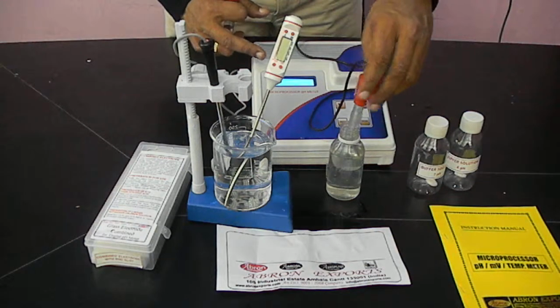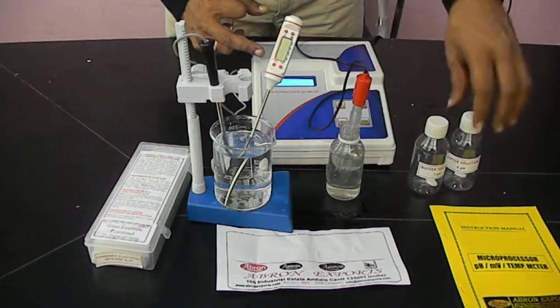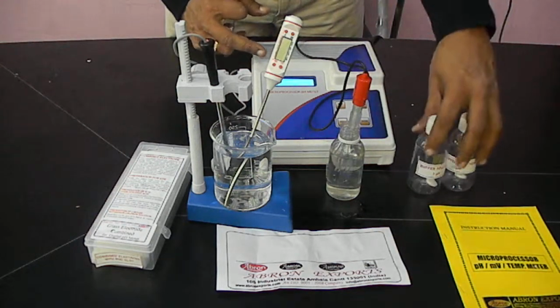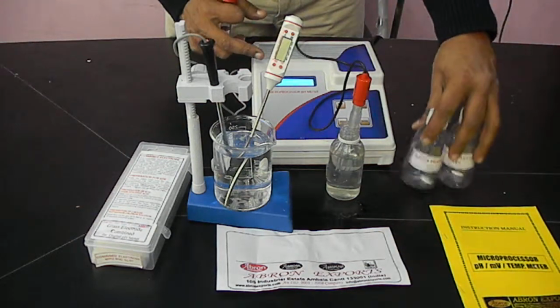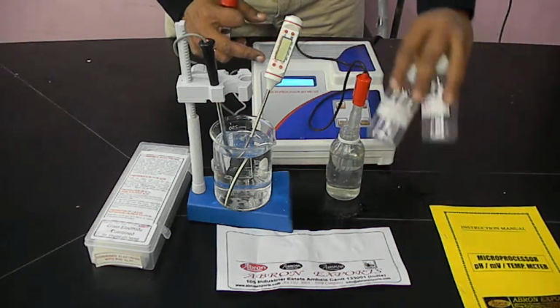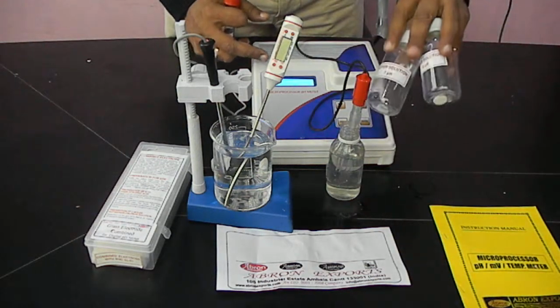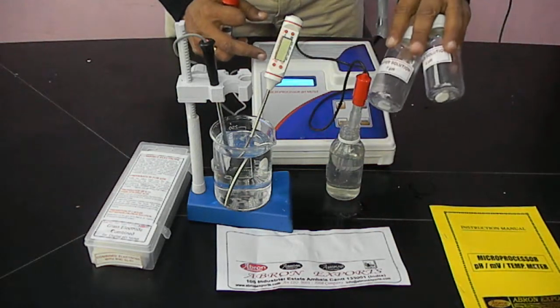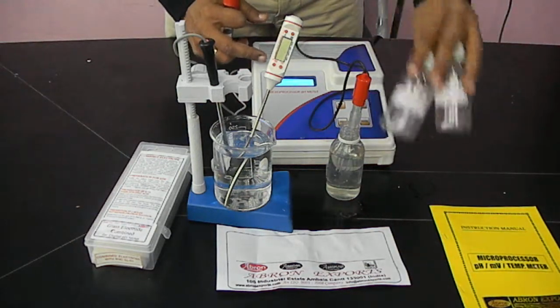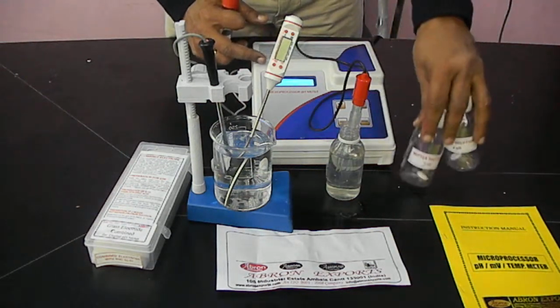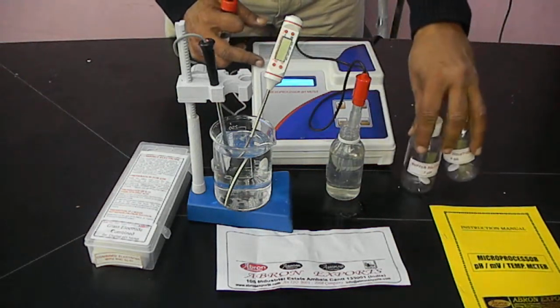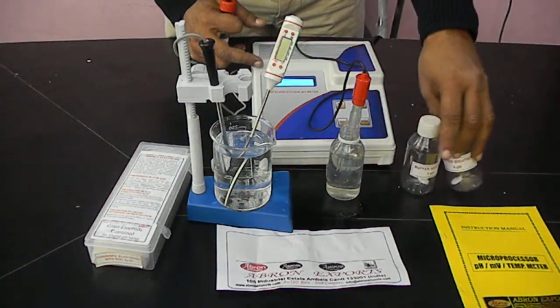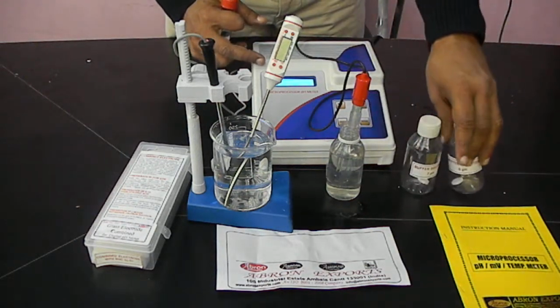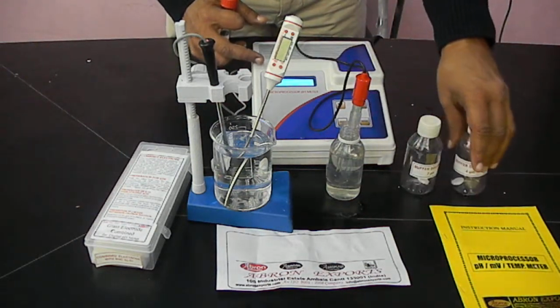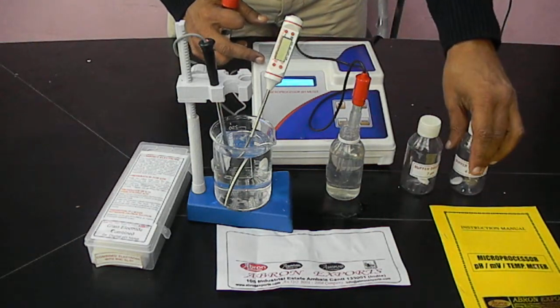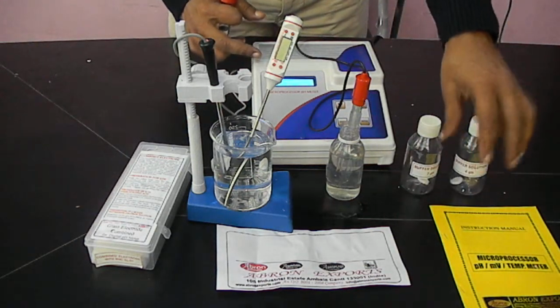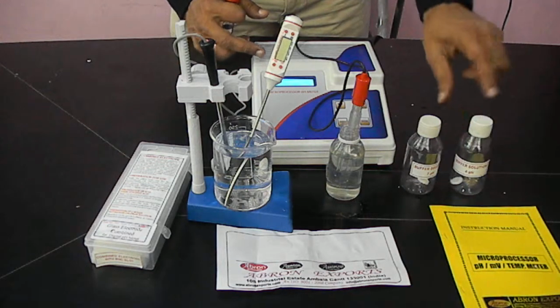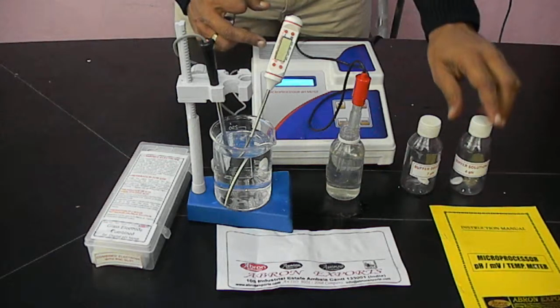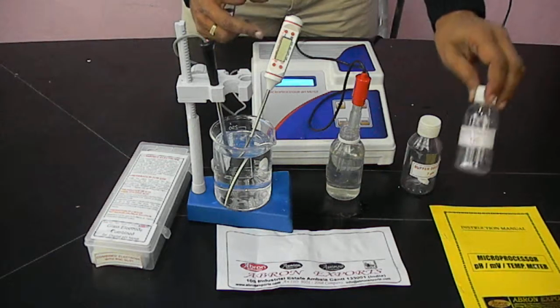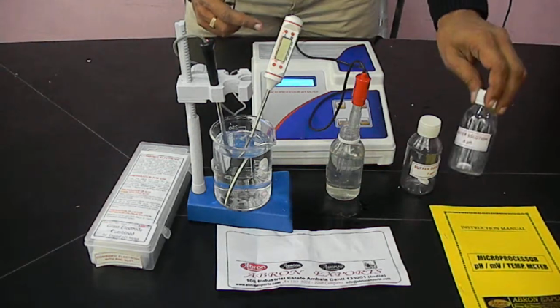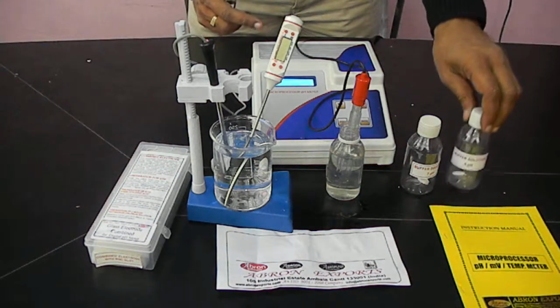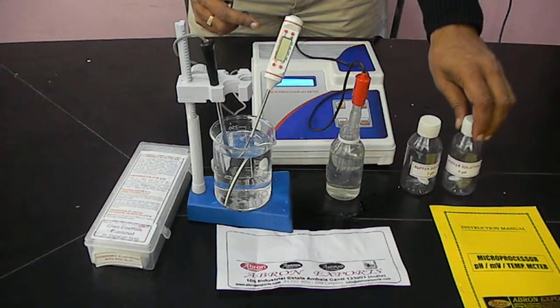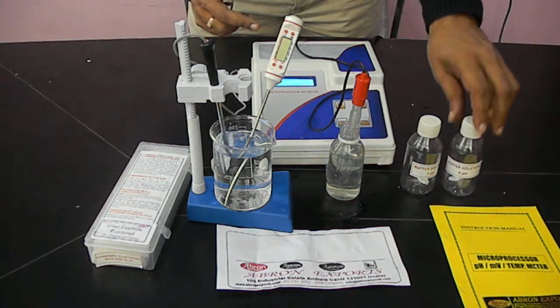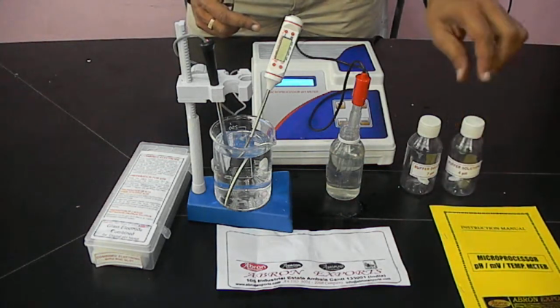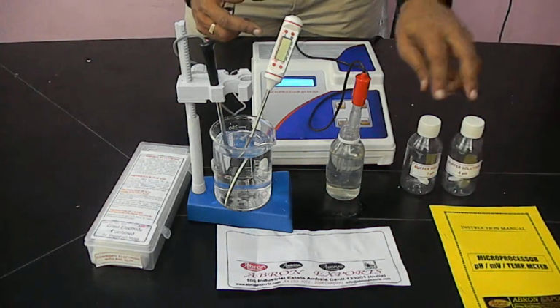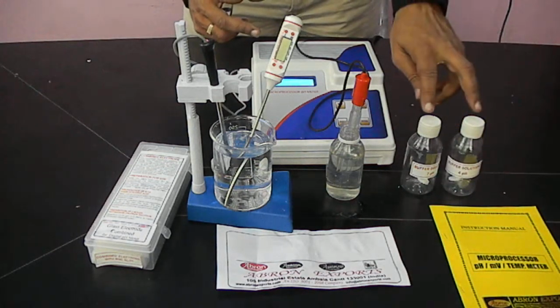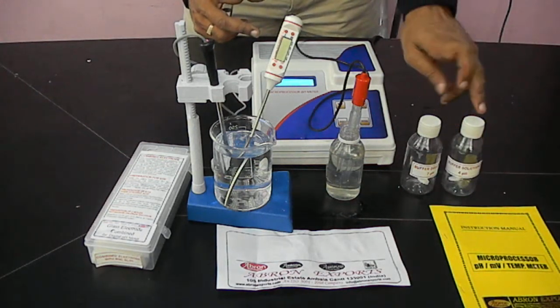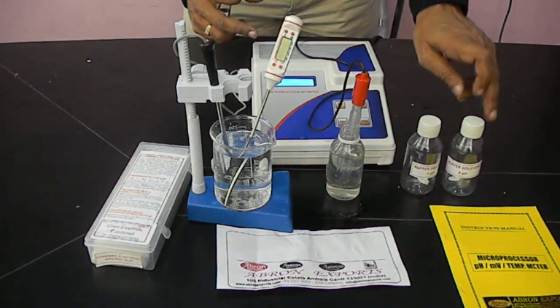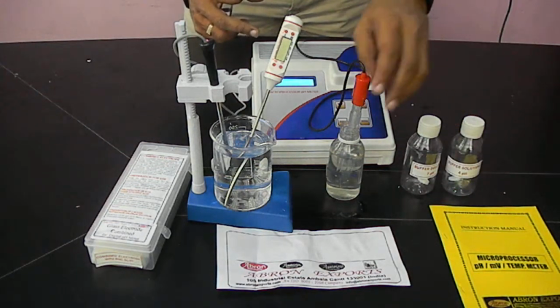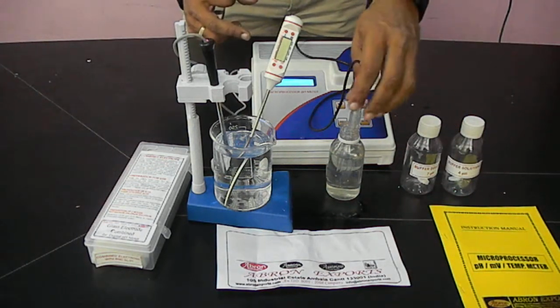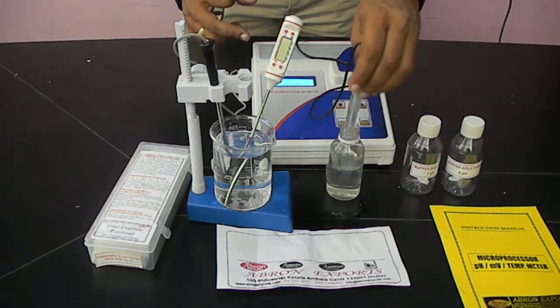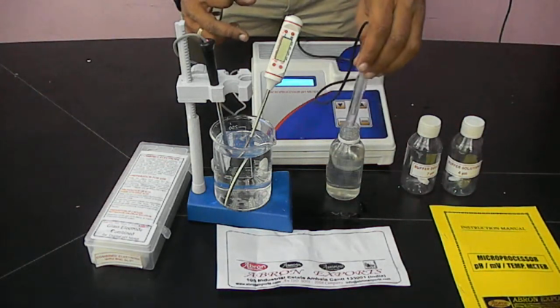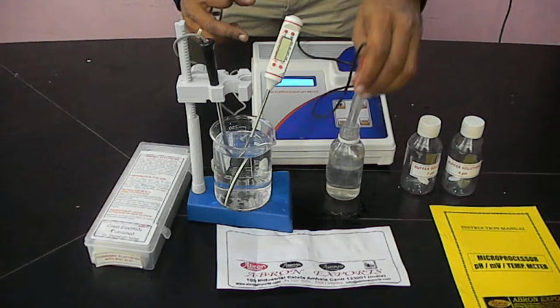We give two bottles of 7 and 4 pH. Use distilled water, 100 ml. Prepare a 100 ml solution with the 4 pH buffer we have already made.